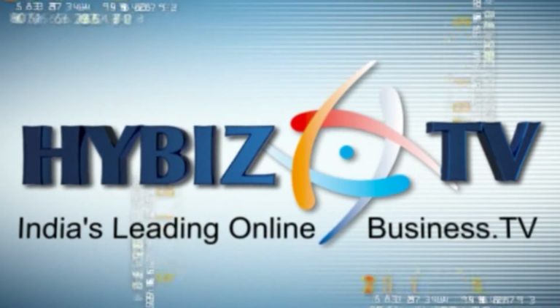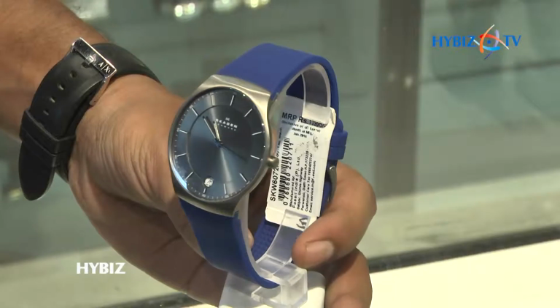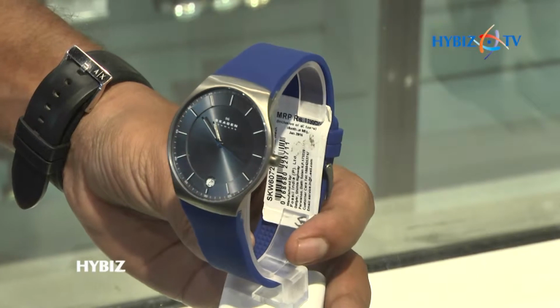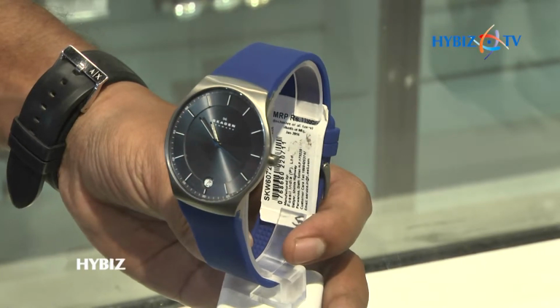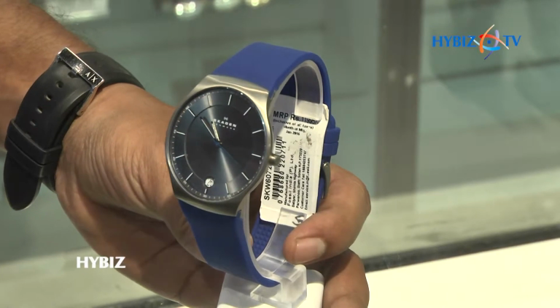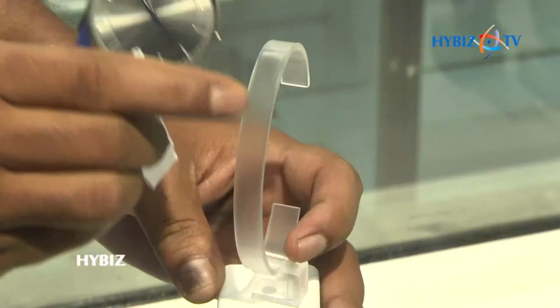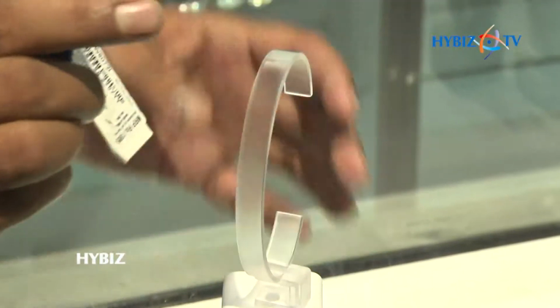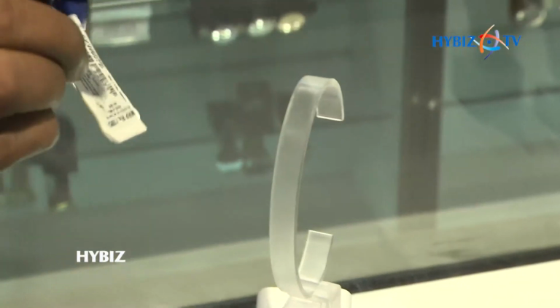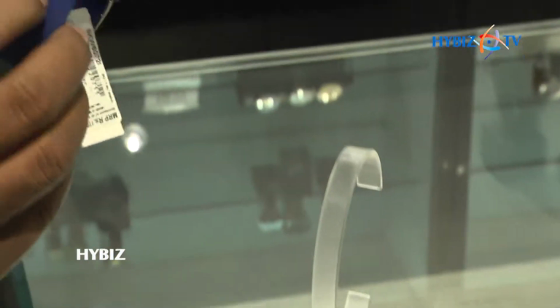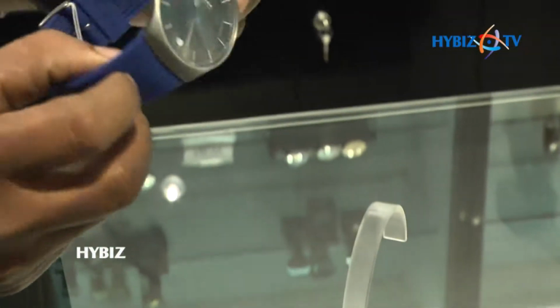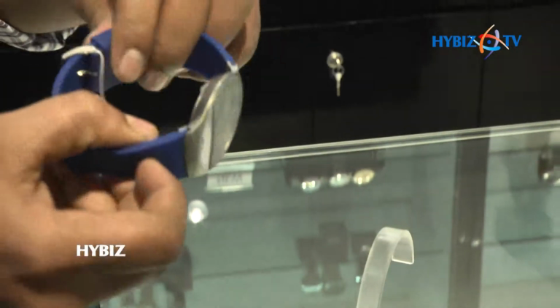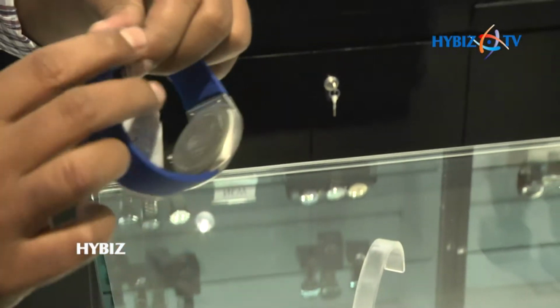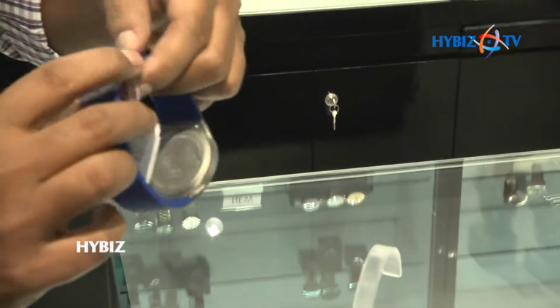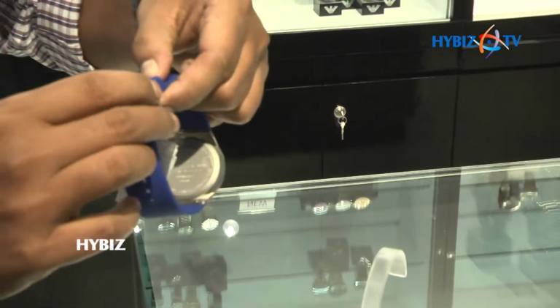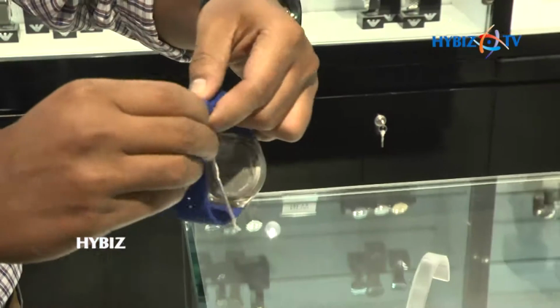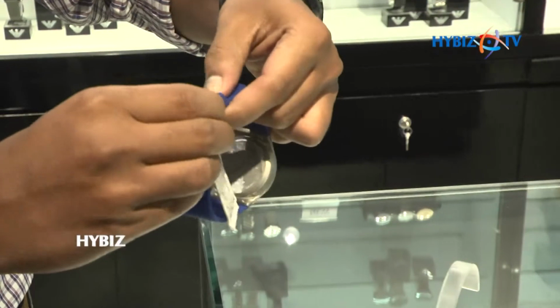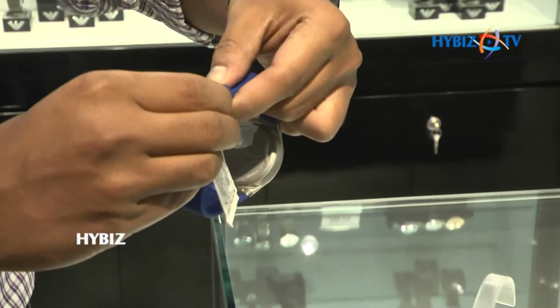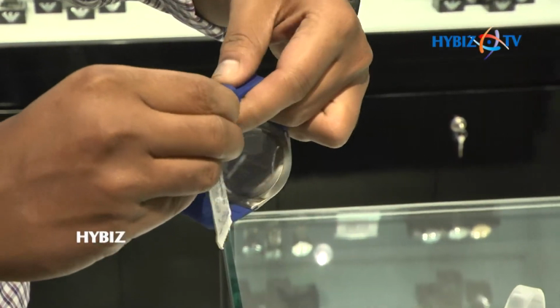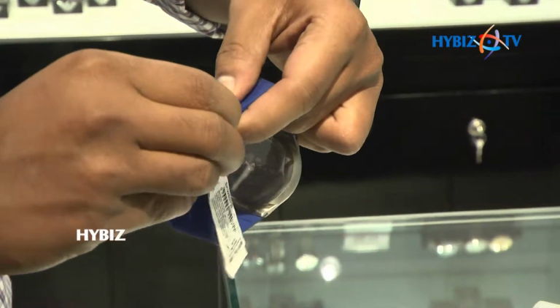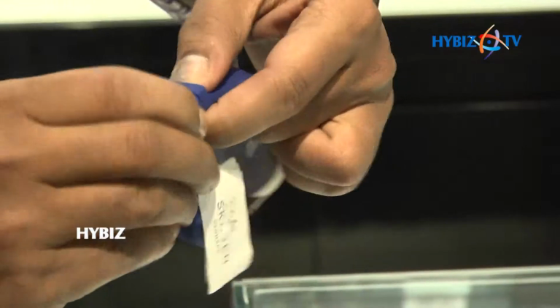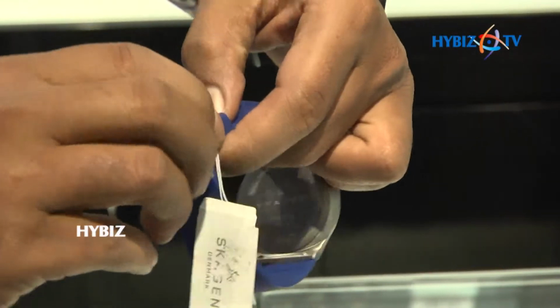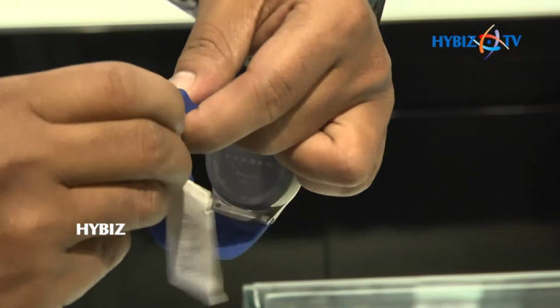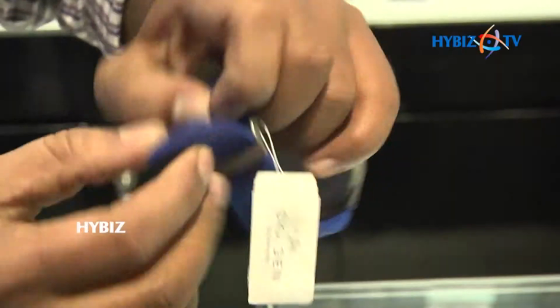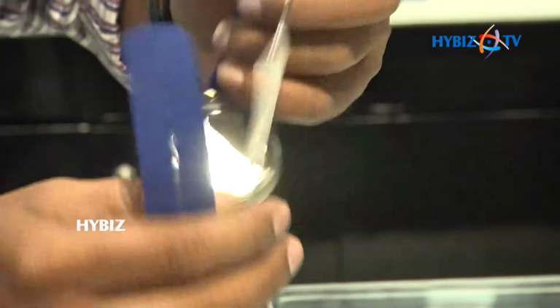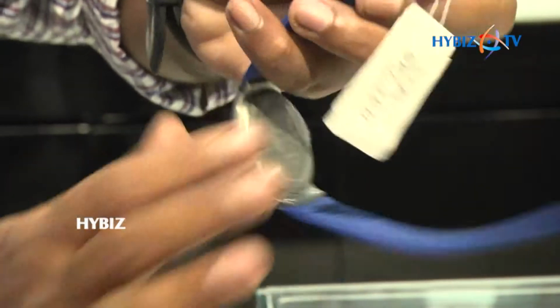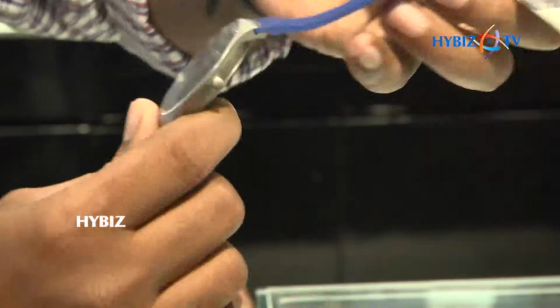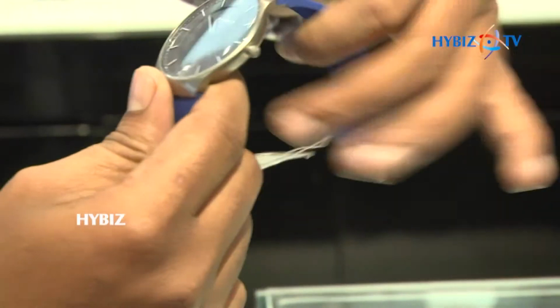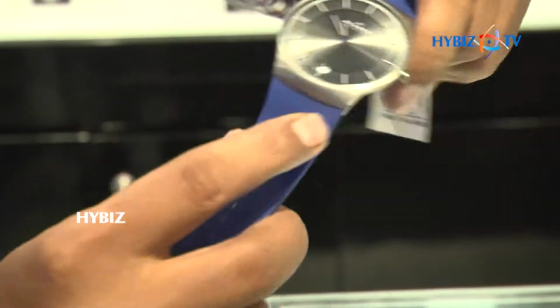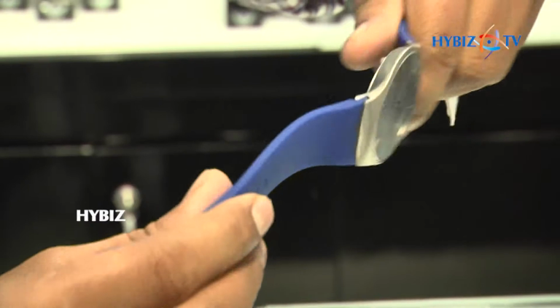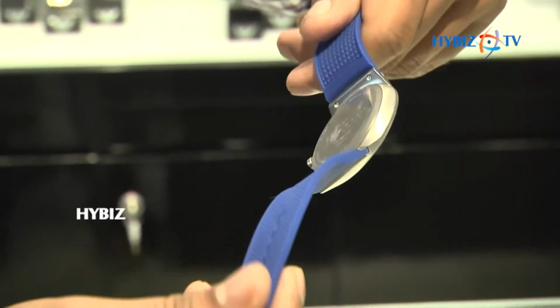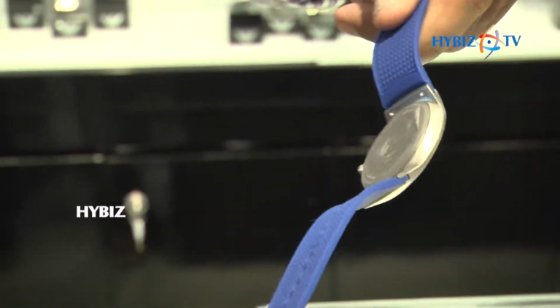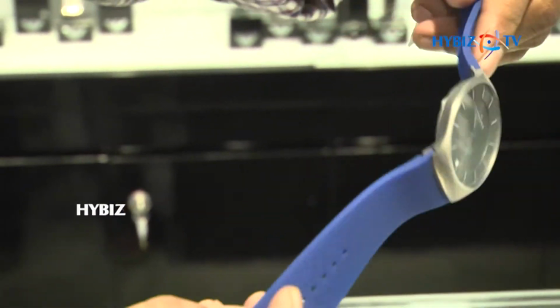This watch is for a sporty look. The watch comes with a silicone strap, so it is very lightweight. It is also washable, and if you wear it during sweats there will be no damage.